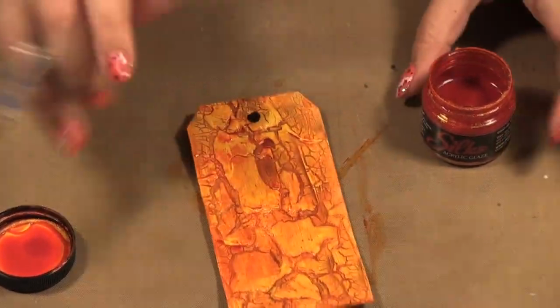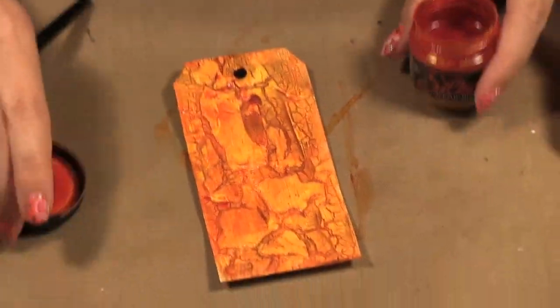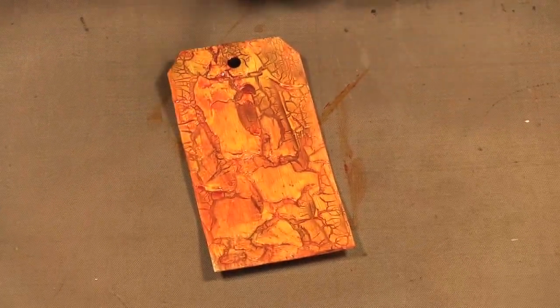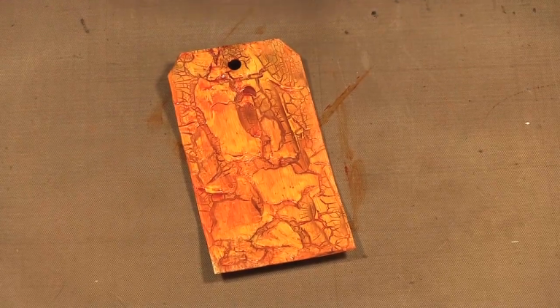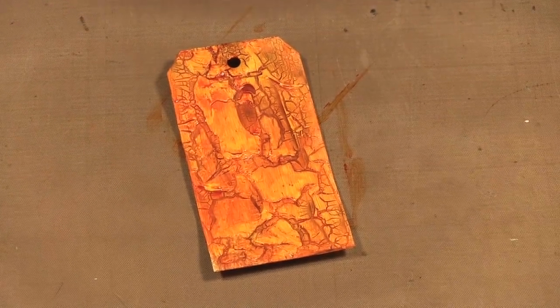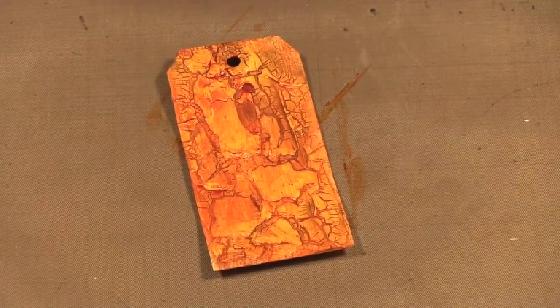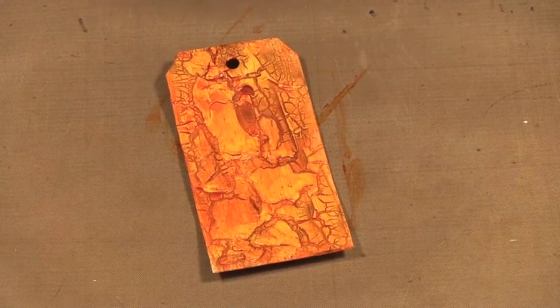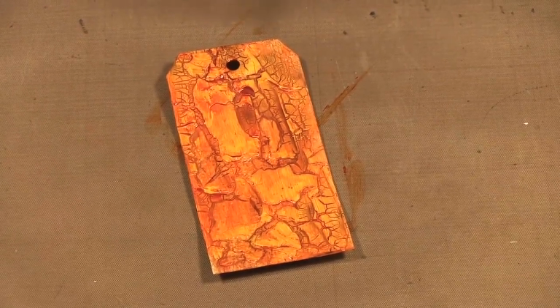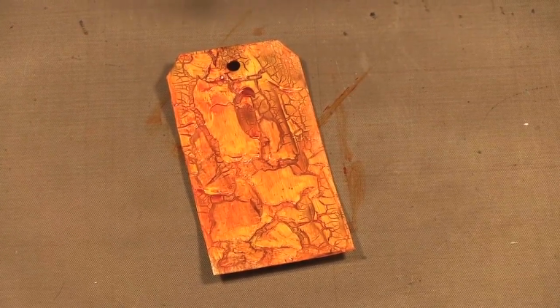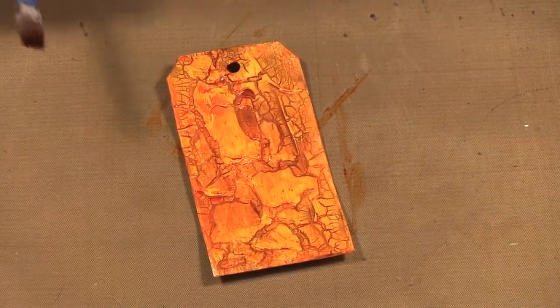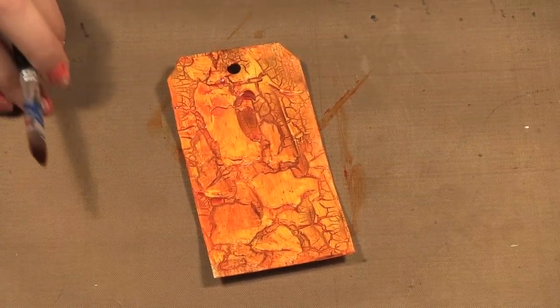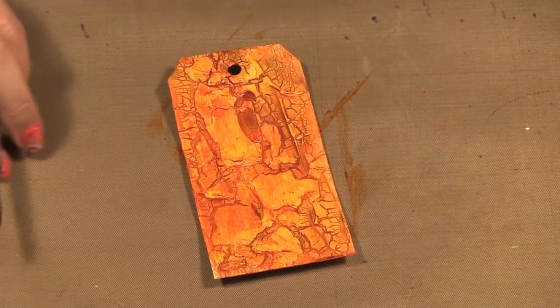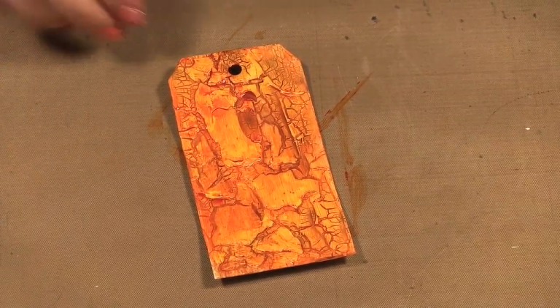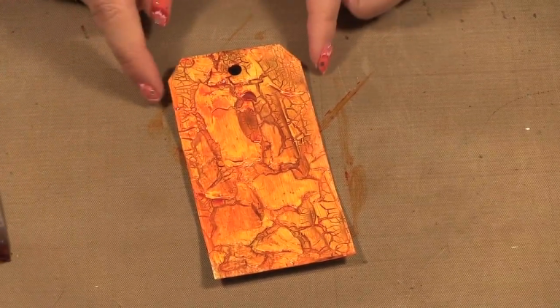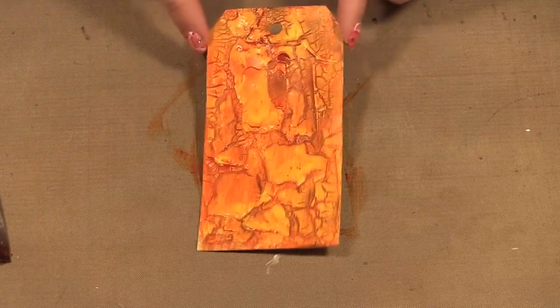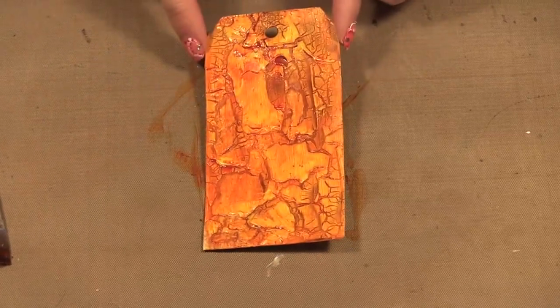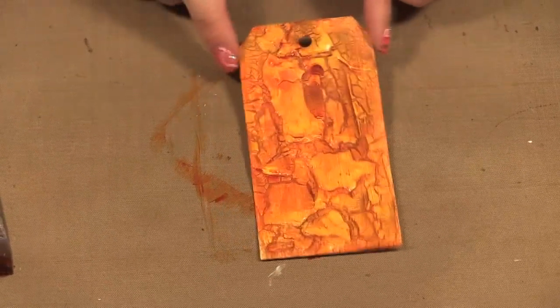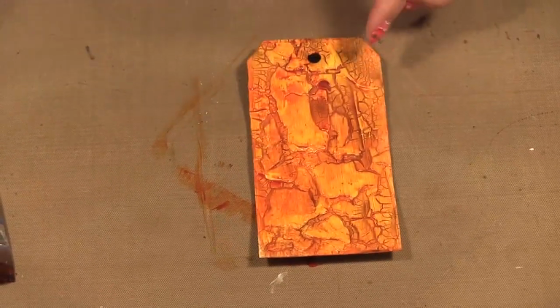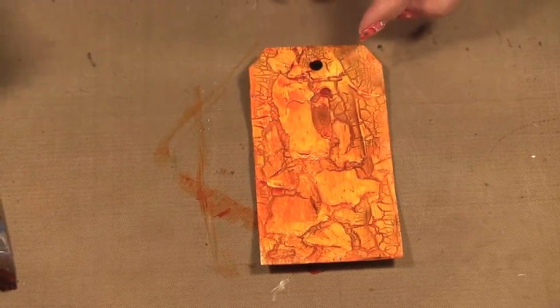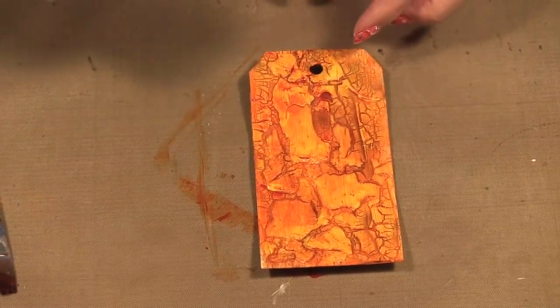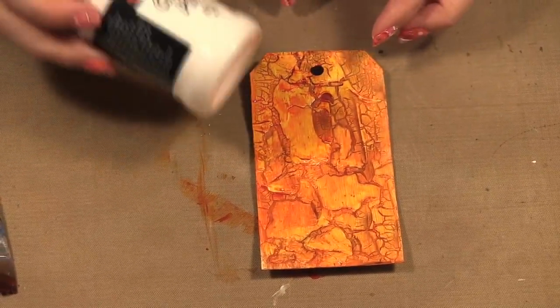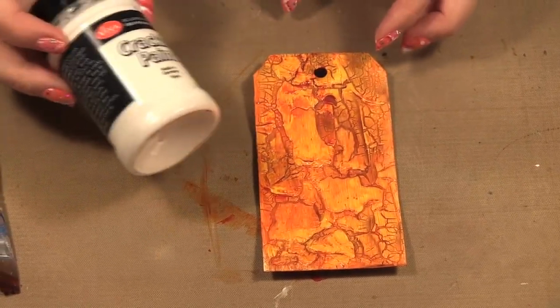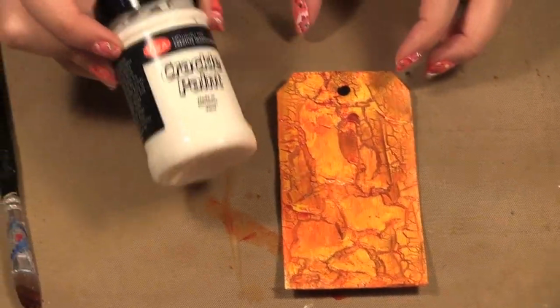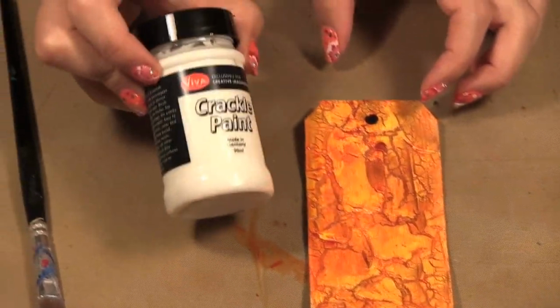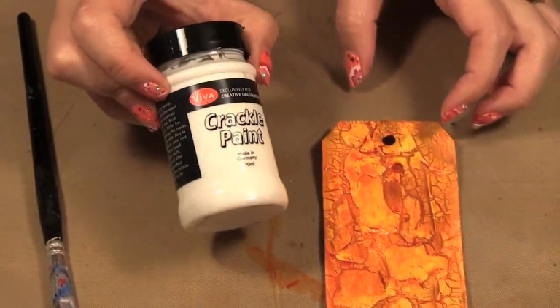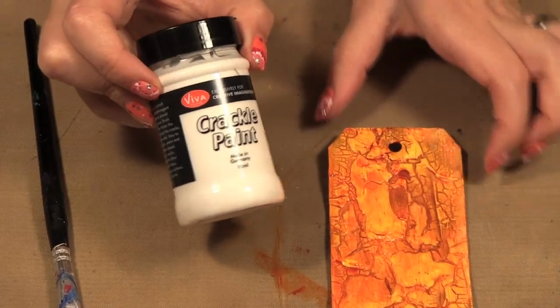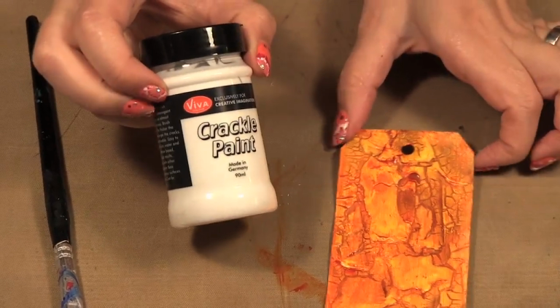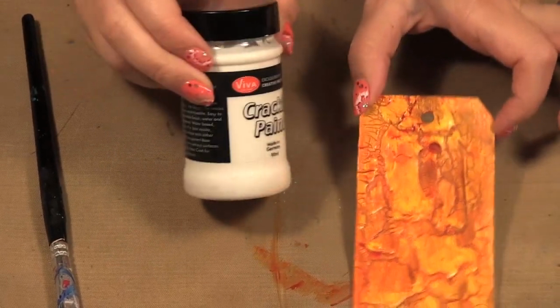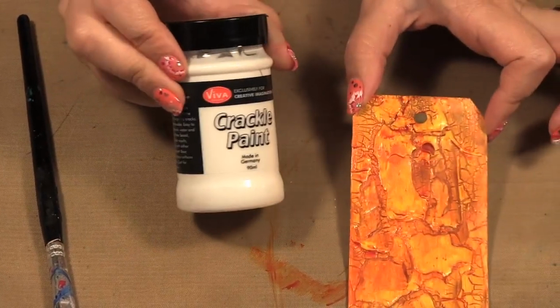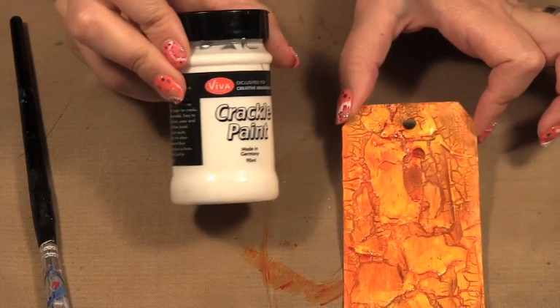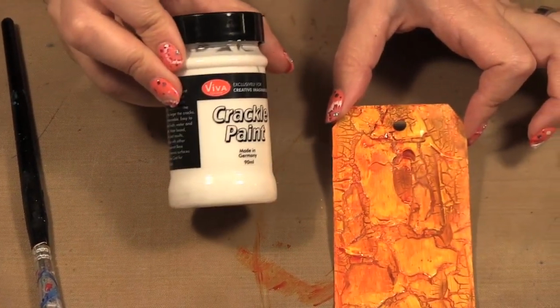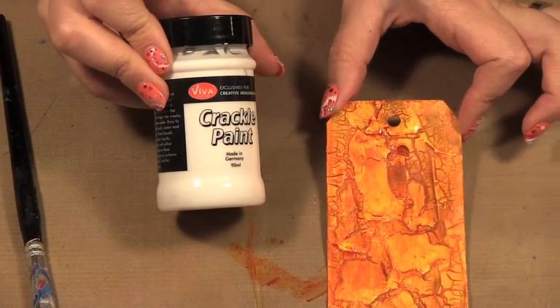There we go, and then I could just try that and you have a really nice color, a really interesting background for any of your paper projects. That is the crackle paint by Viva Color, distributed by Splash of Color.